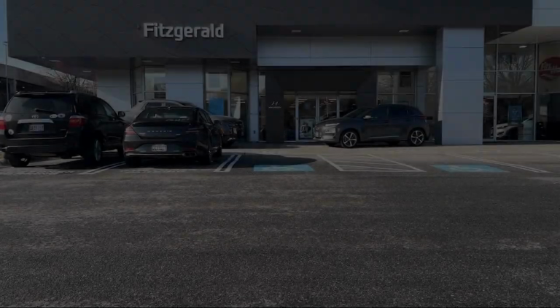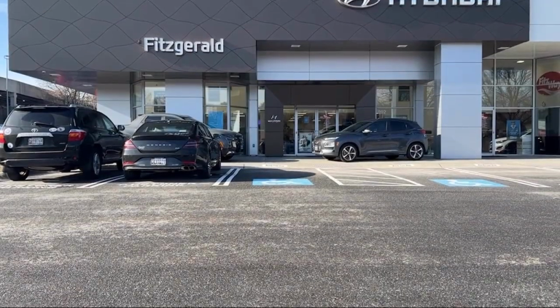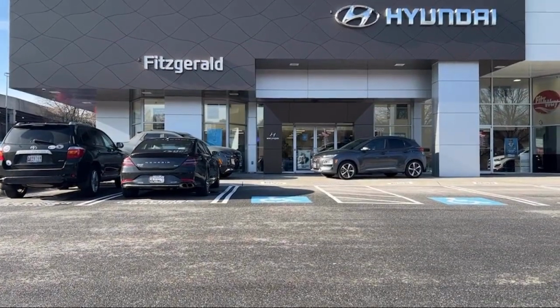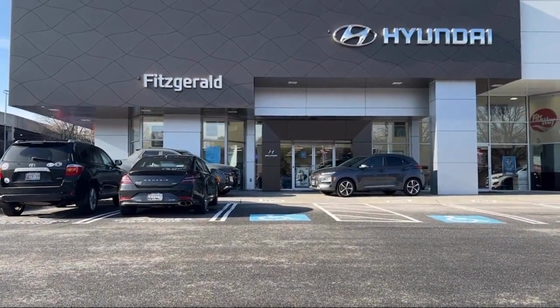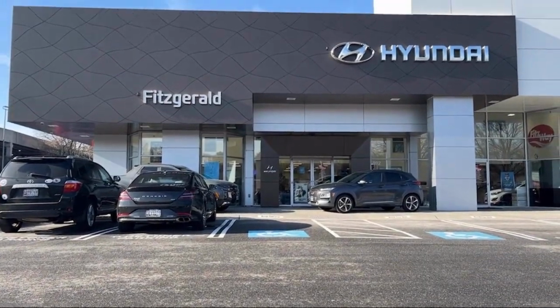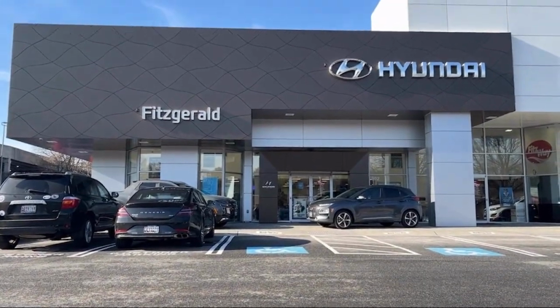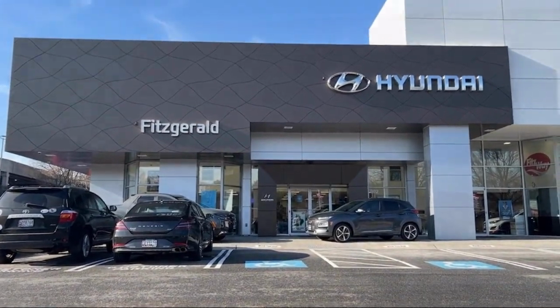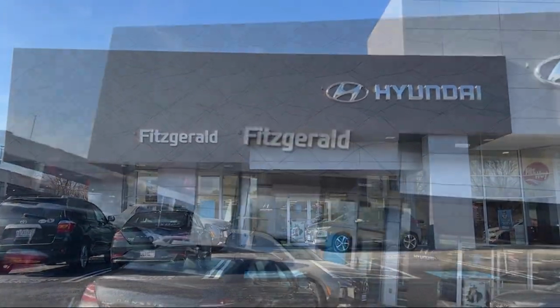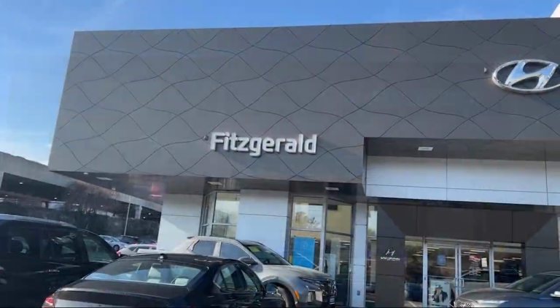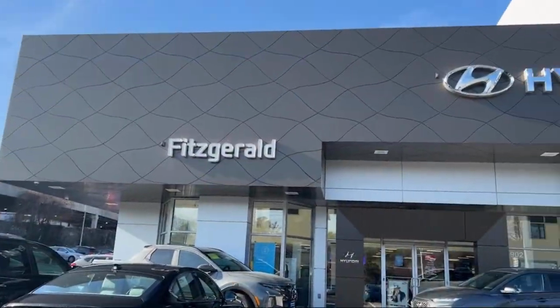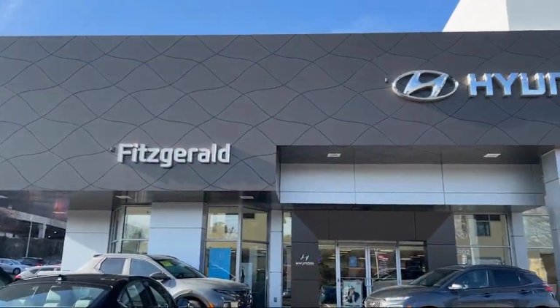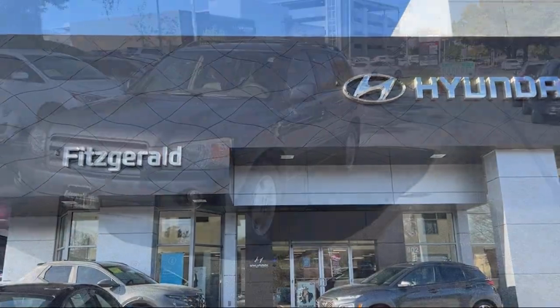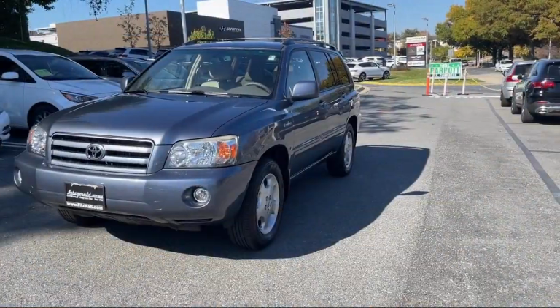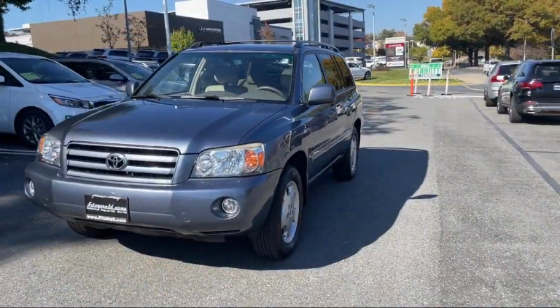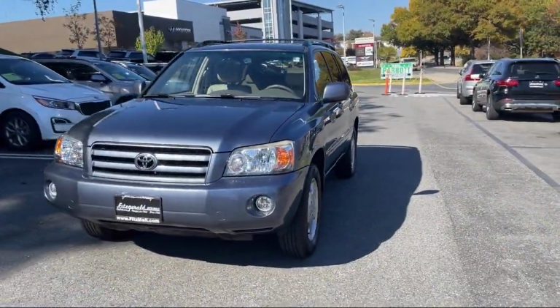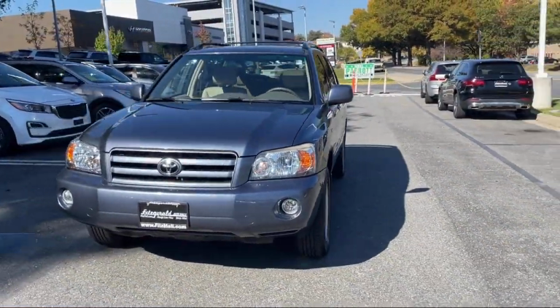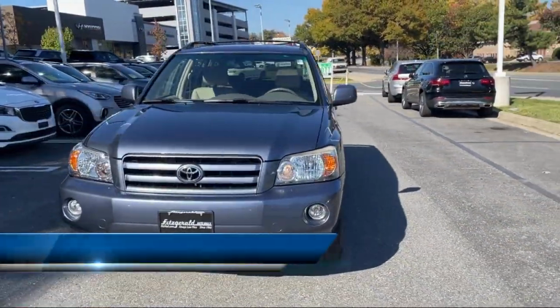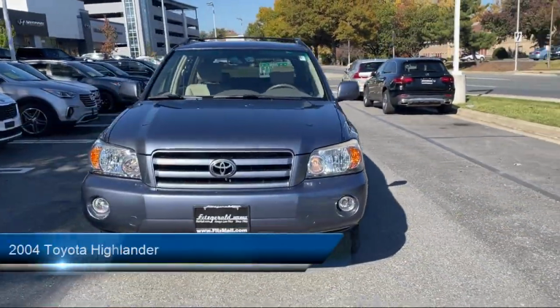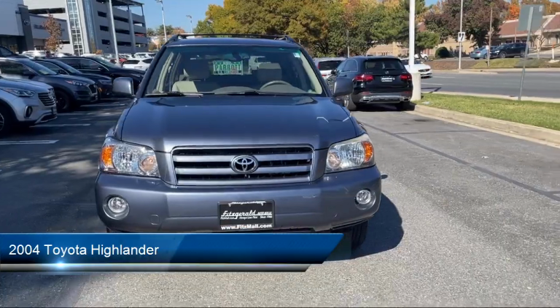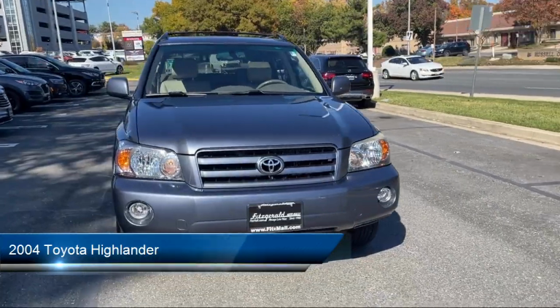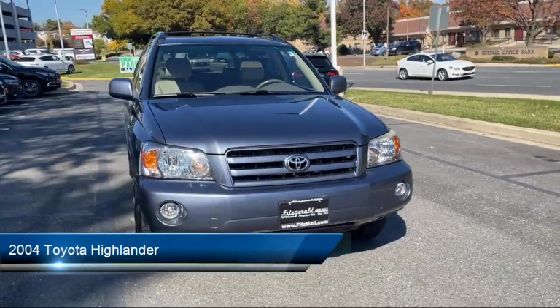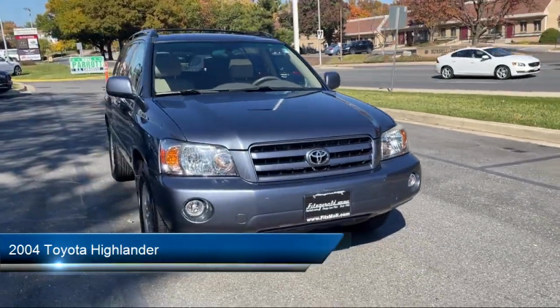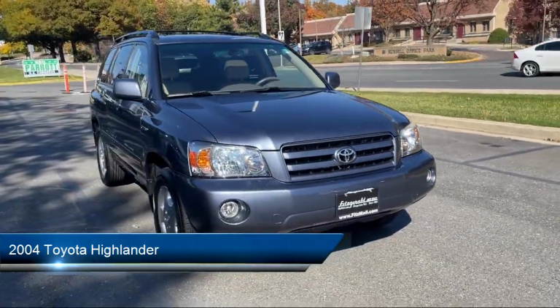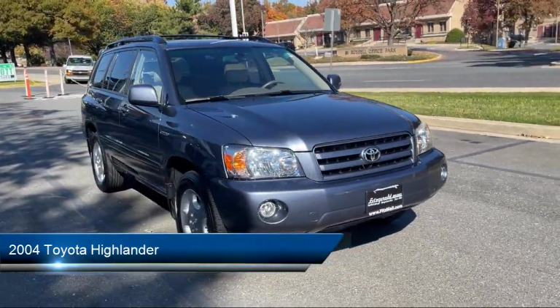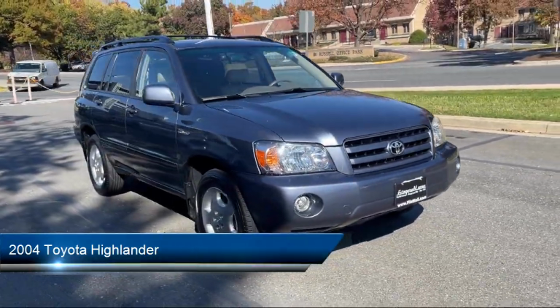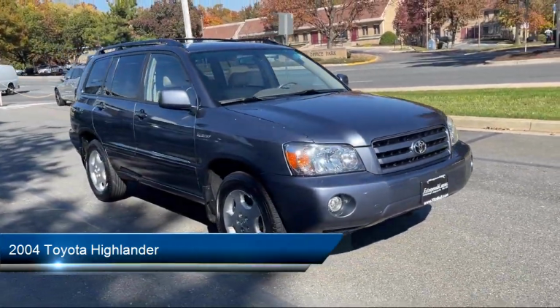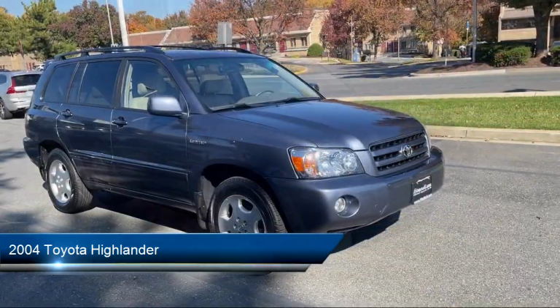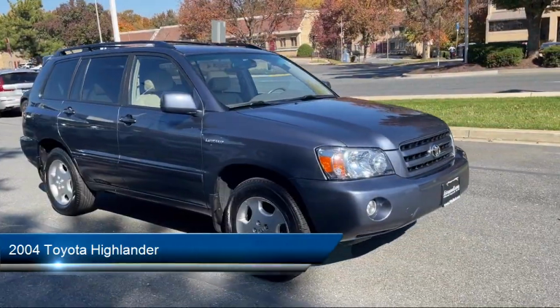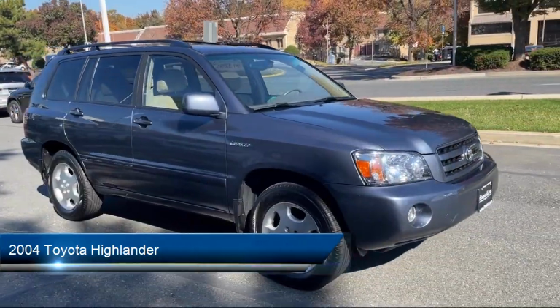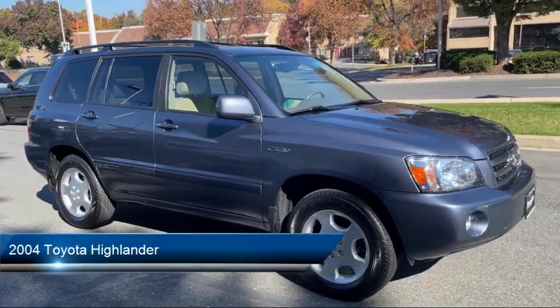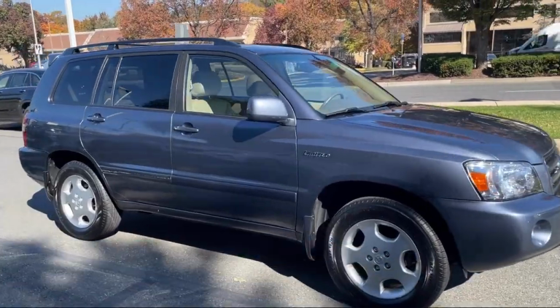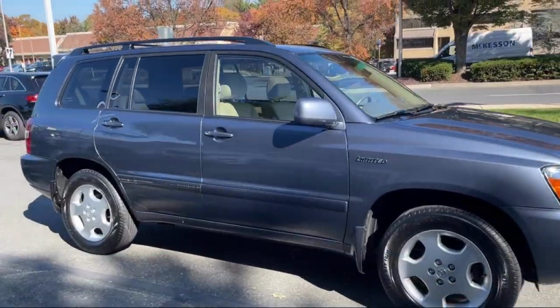For over 55 years, the Fitzway has been satisfying customers time and time again. Here's a look at another one of our great vehicles from our huge selection. It comes equipped with many standard and optional features, and much more.